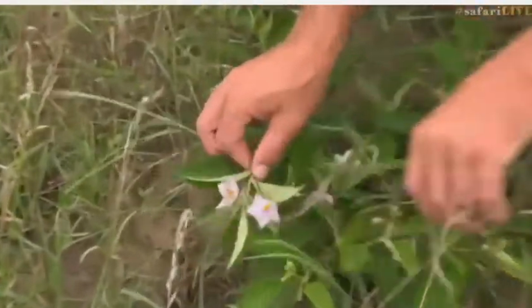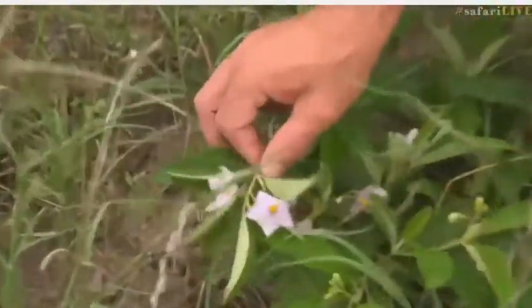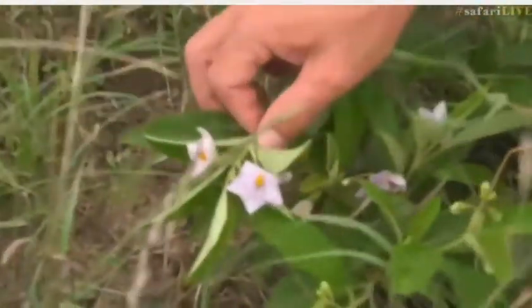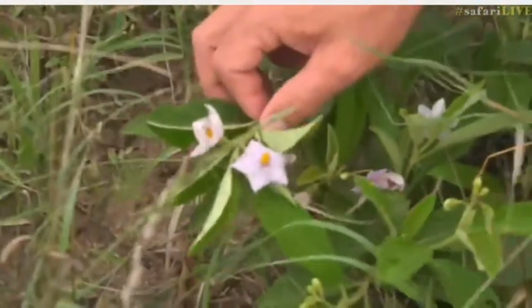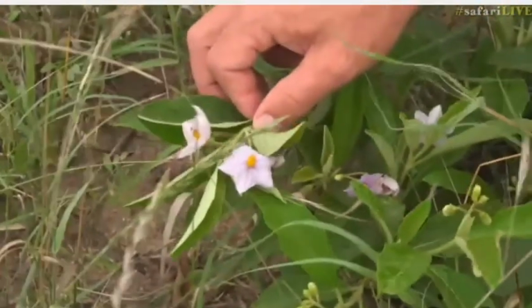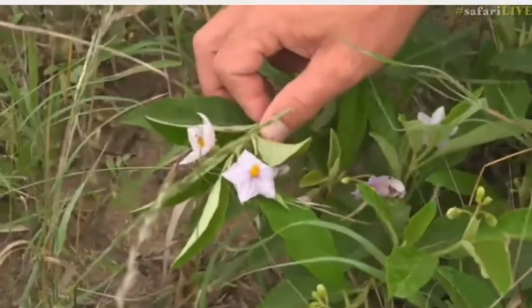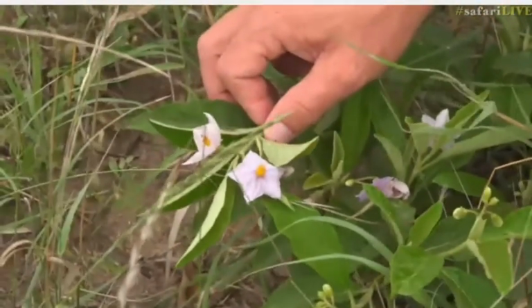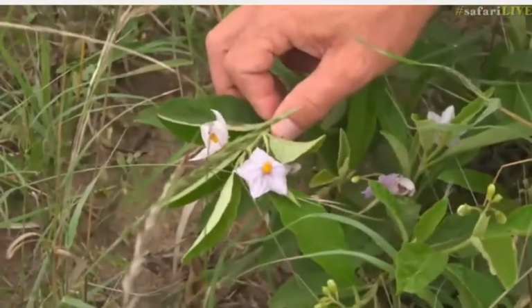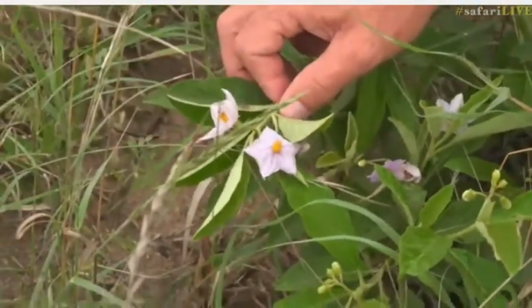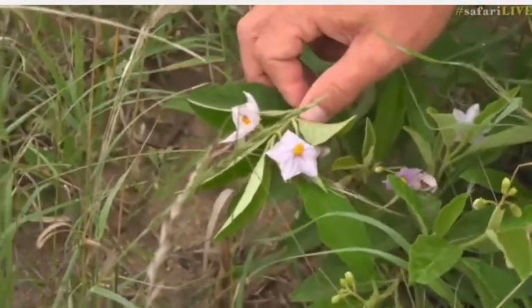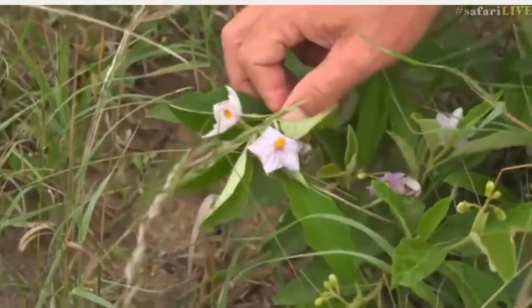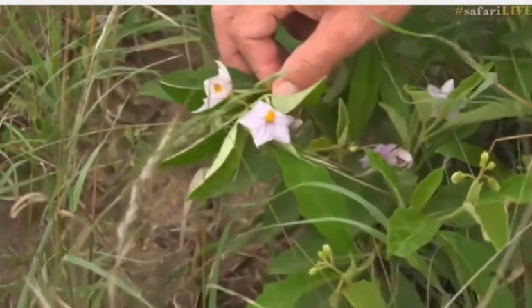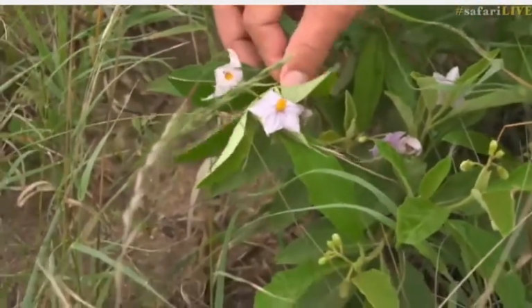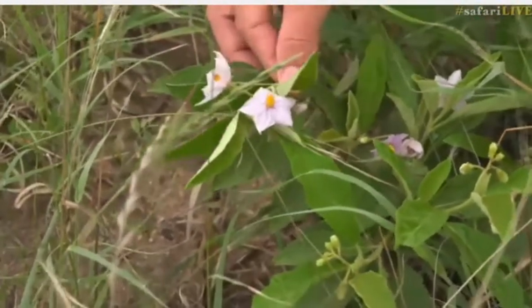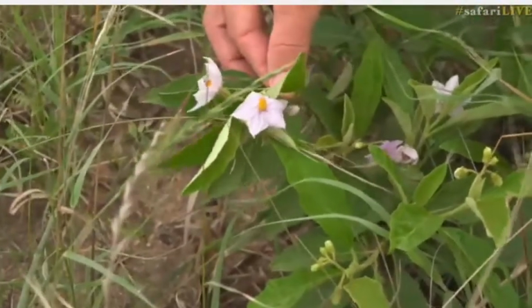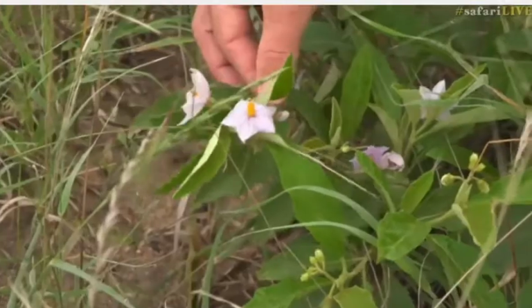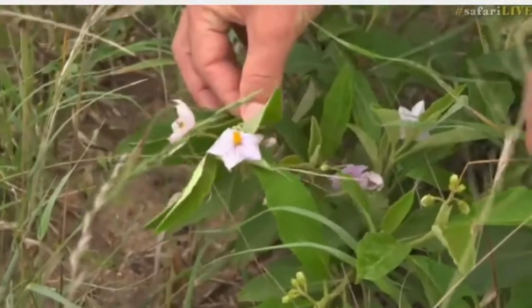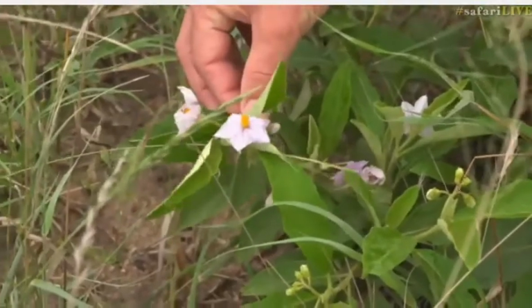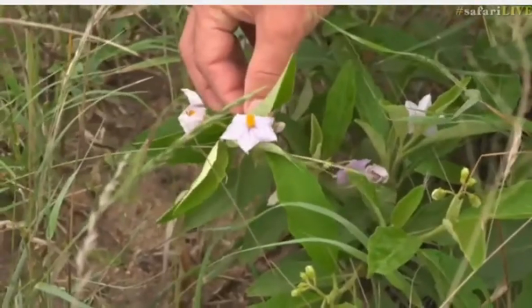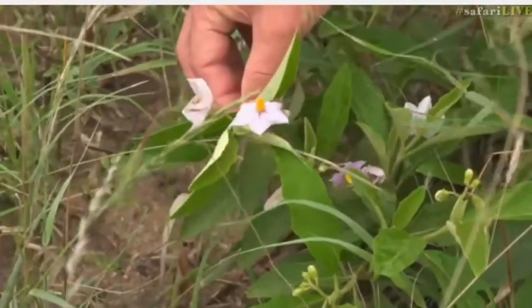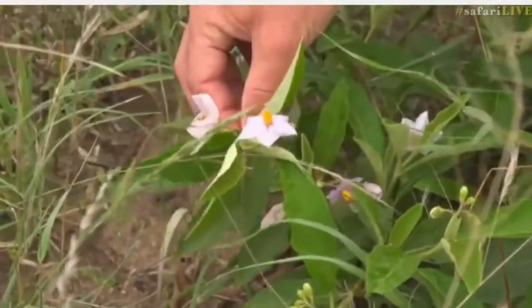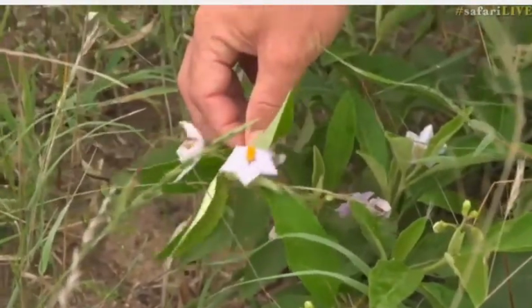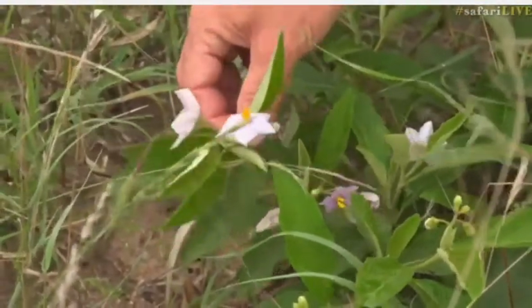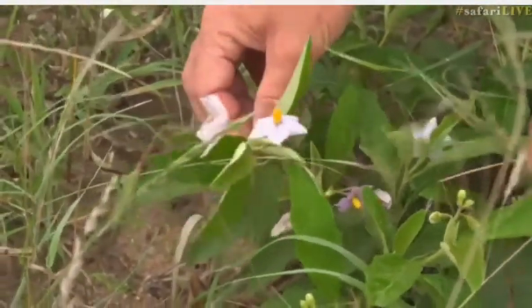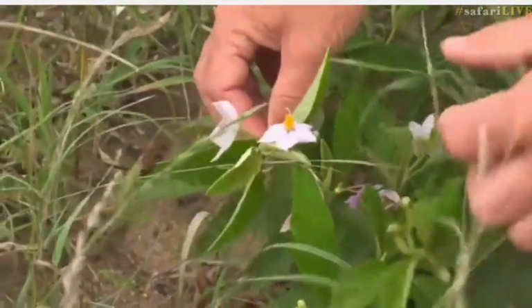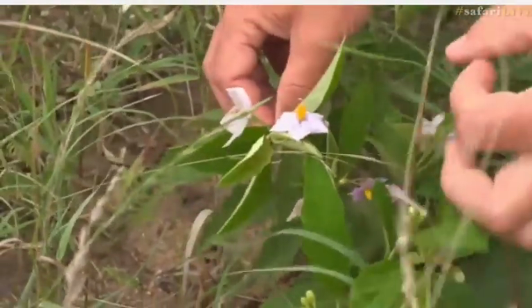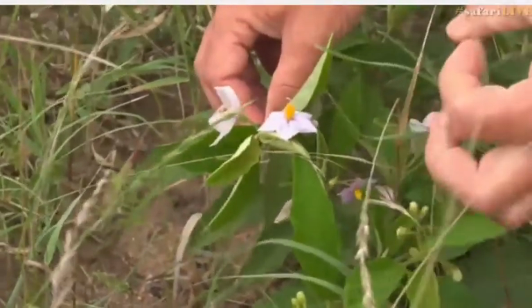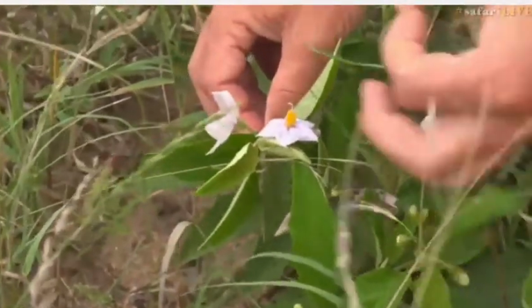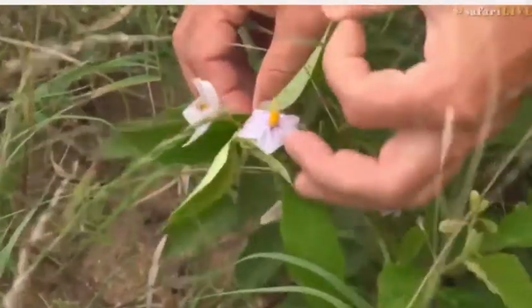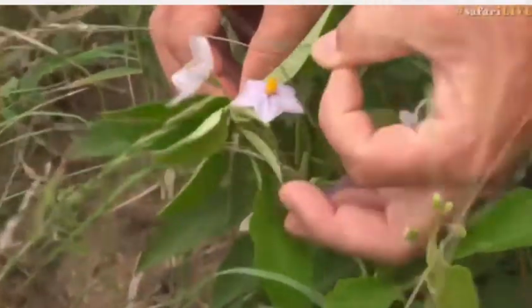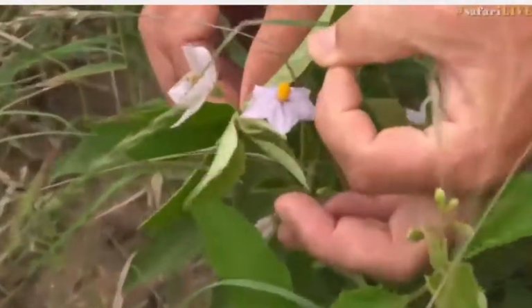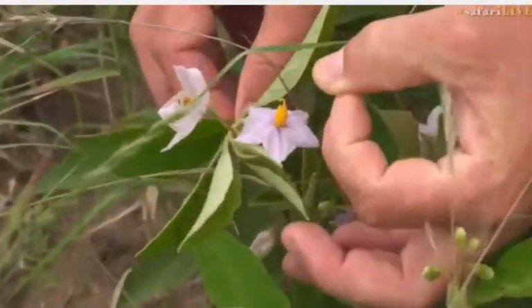This is a Solanum, and this particular species gets a bright yellow fruit about this big.